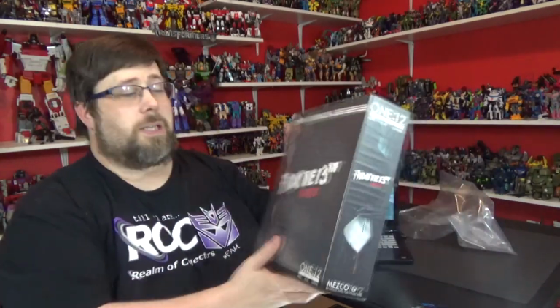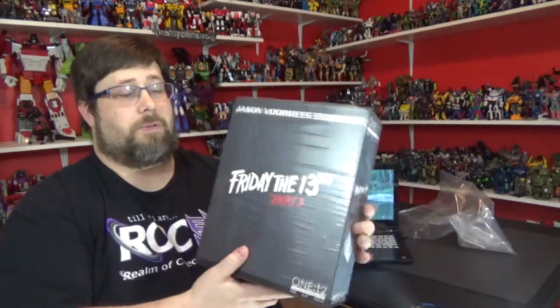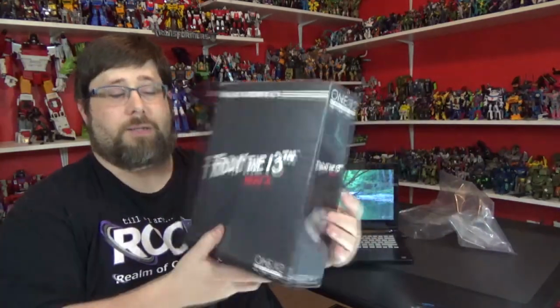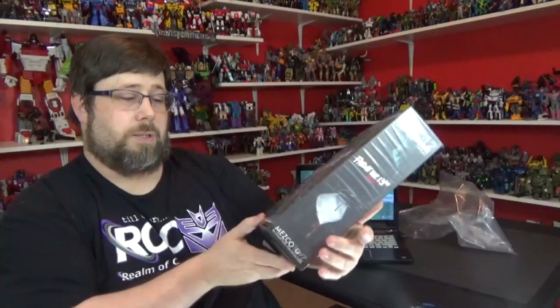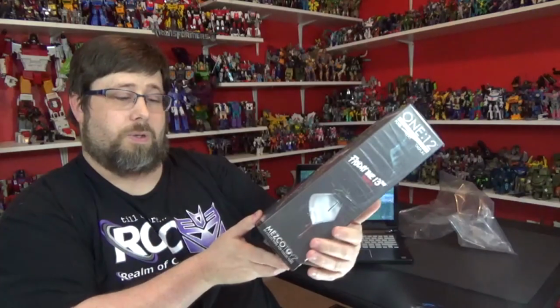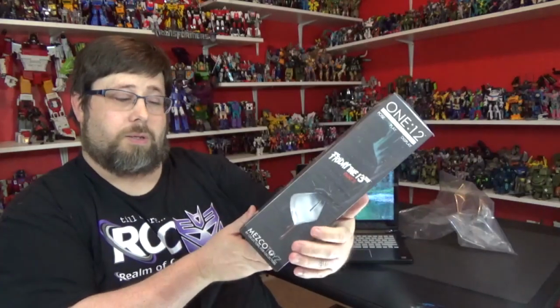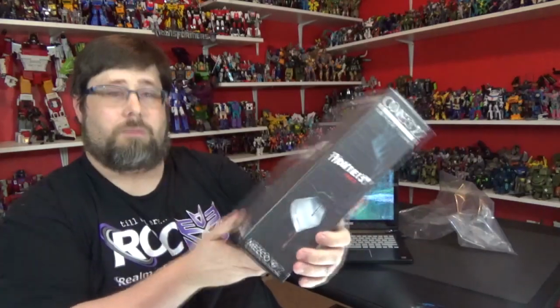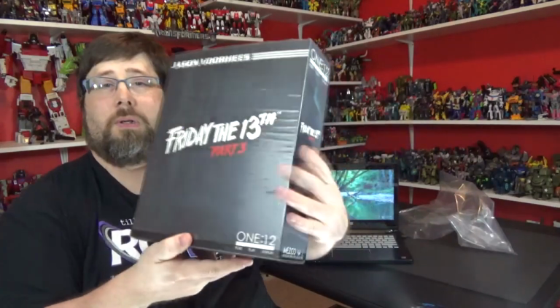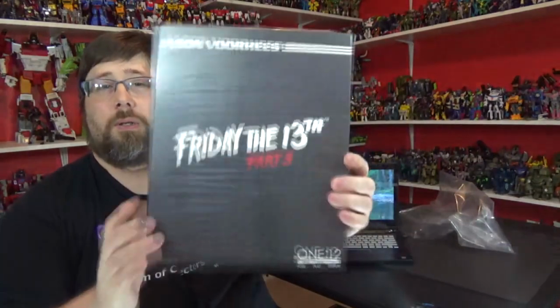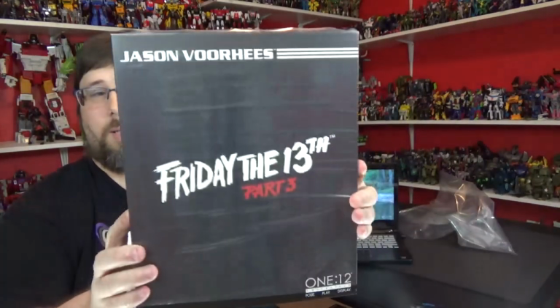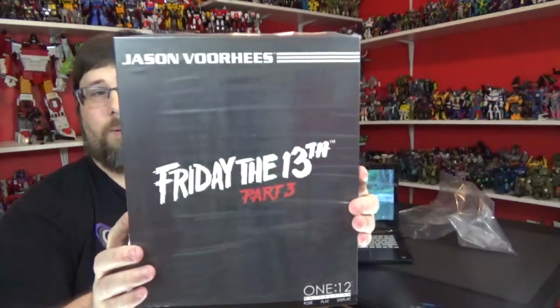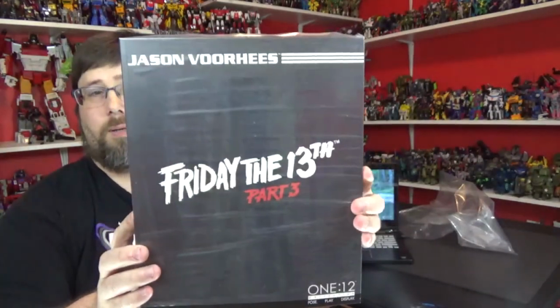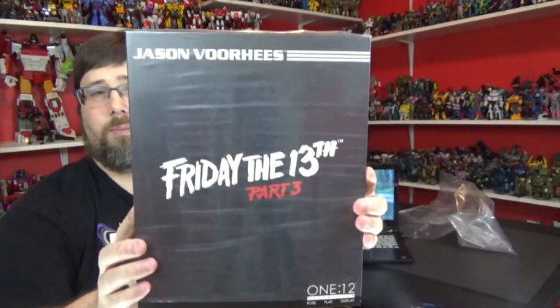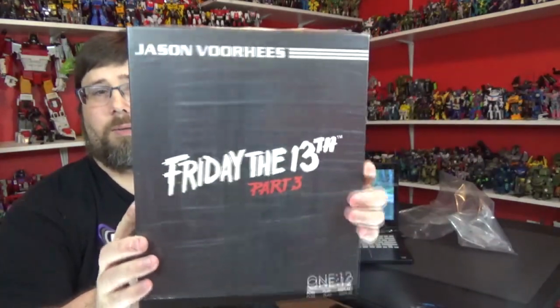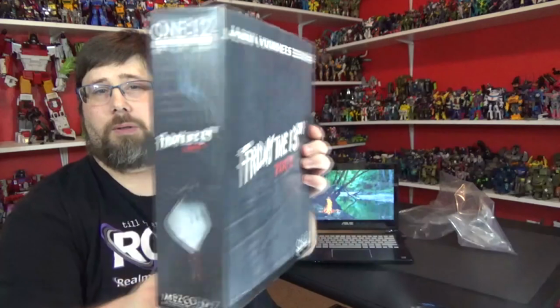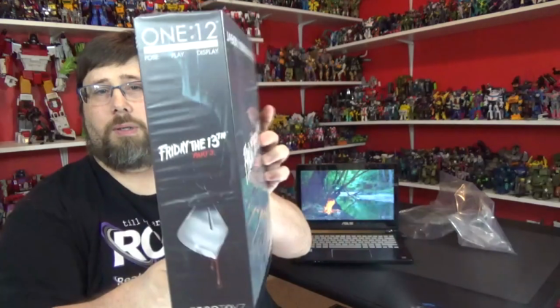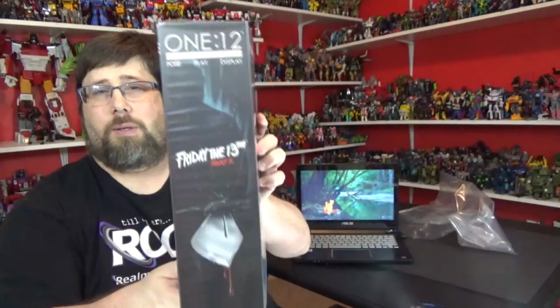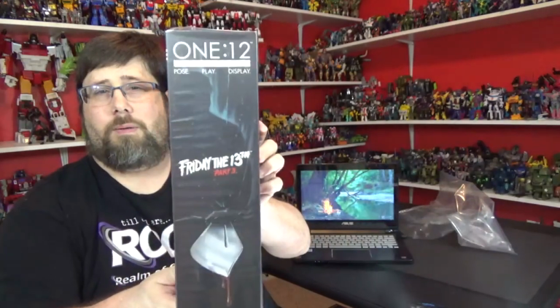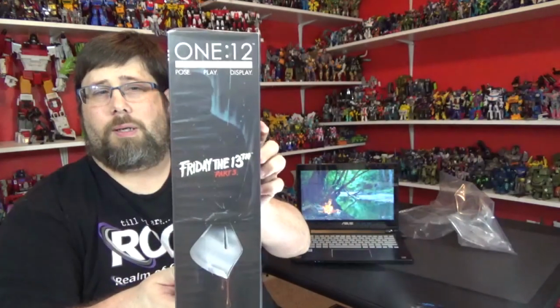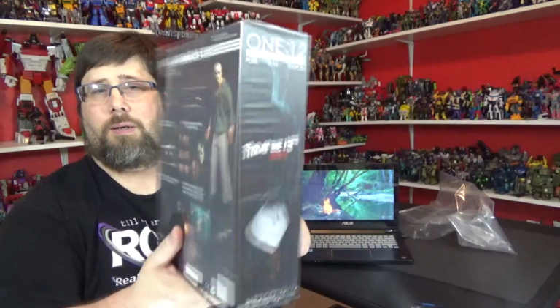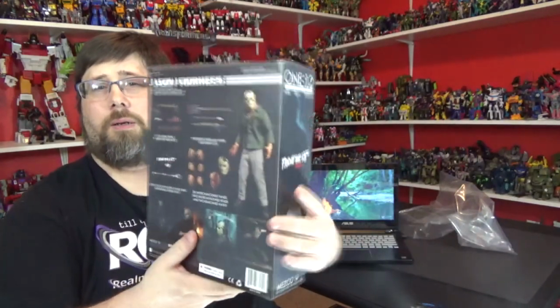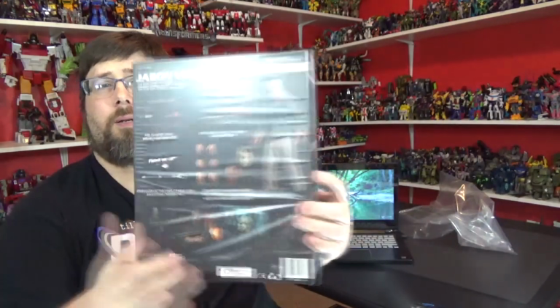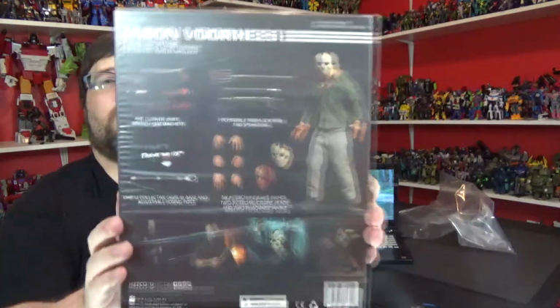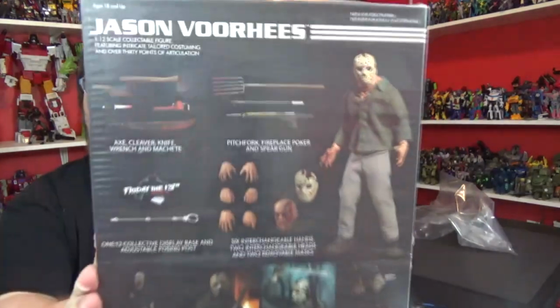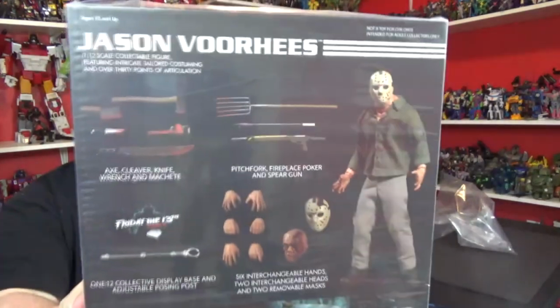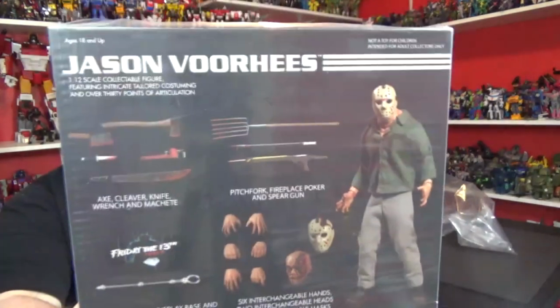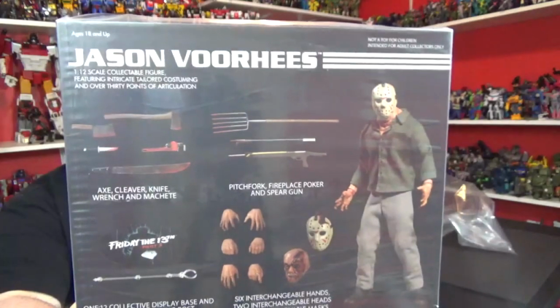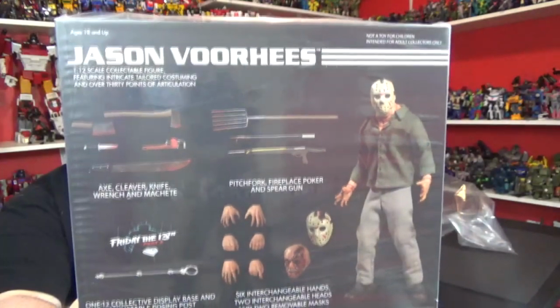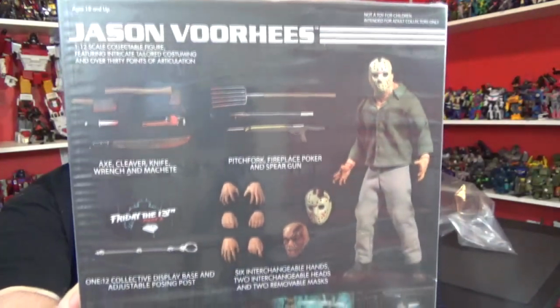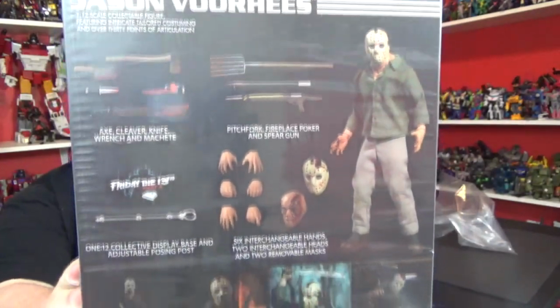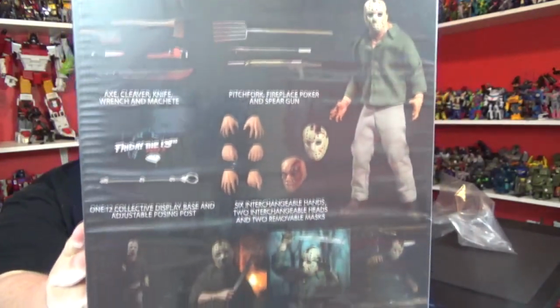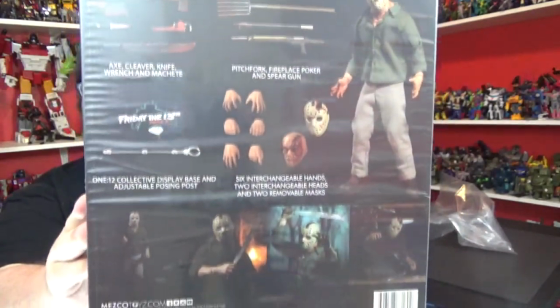This is my first Mezco. This is a 1/12th scale. Pretty cool. On the back you can see all that stuff — he's got all the accessories.